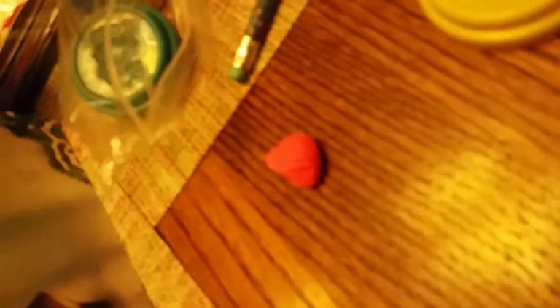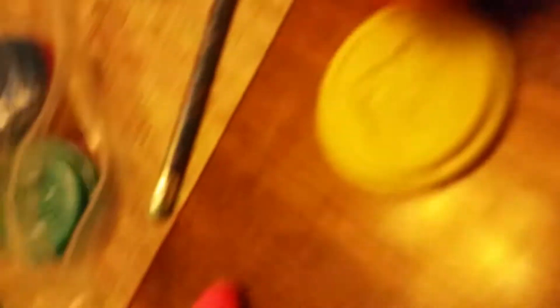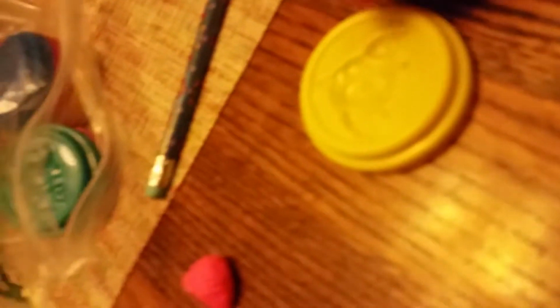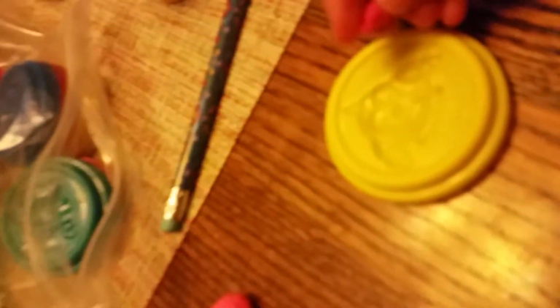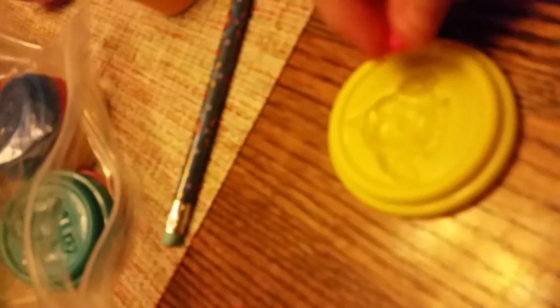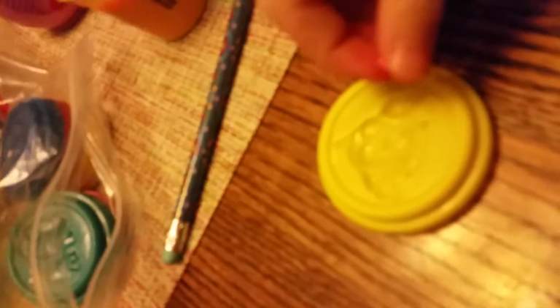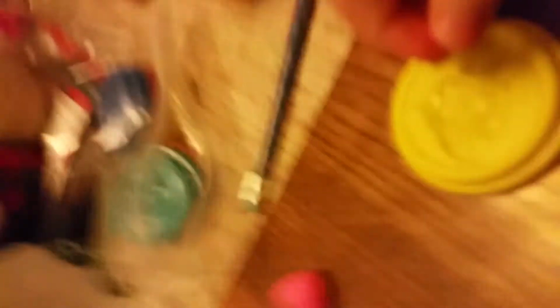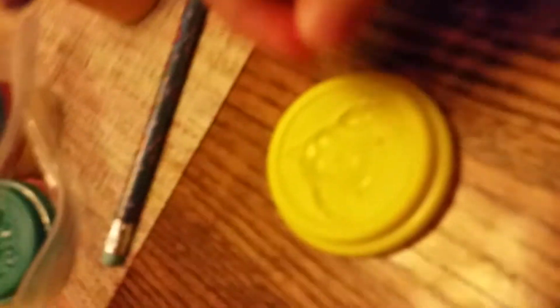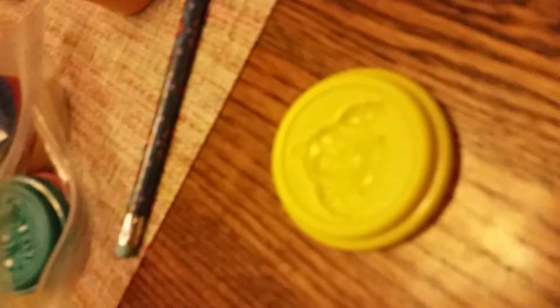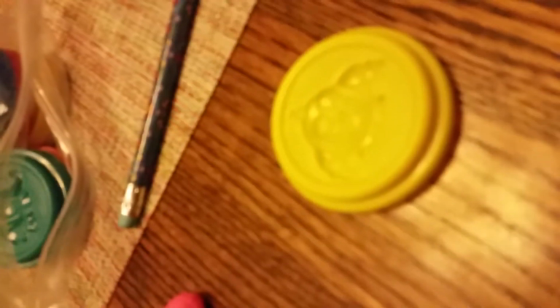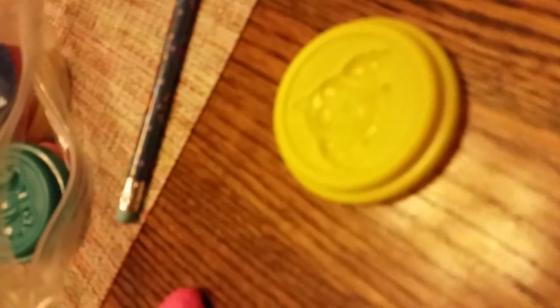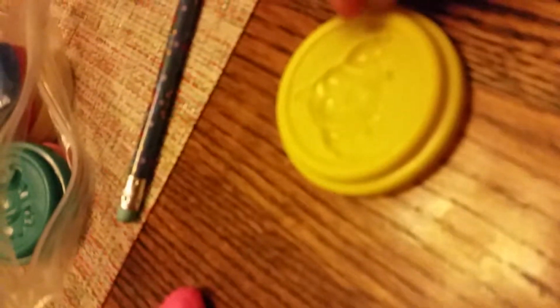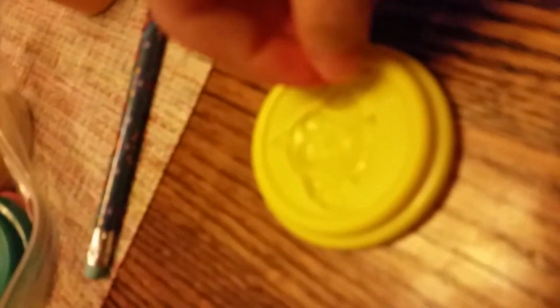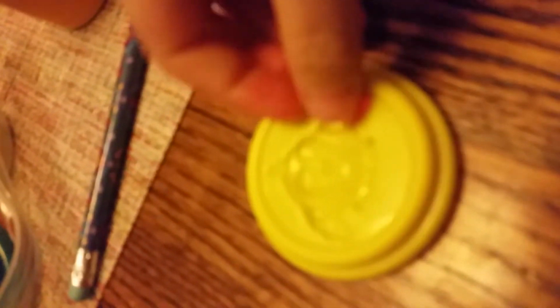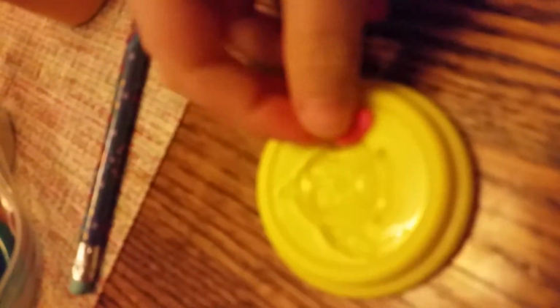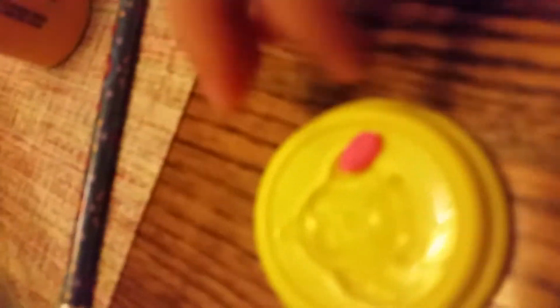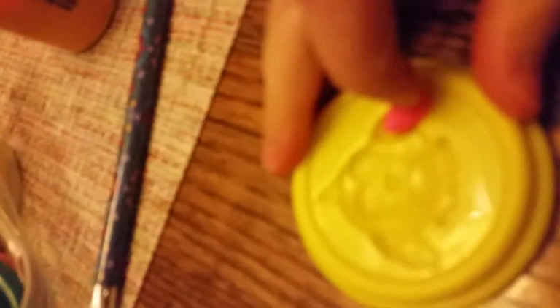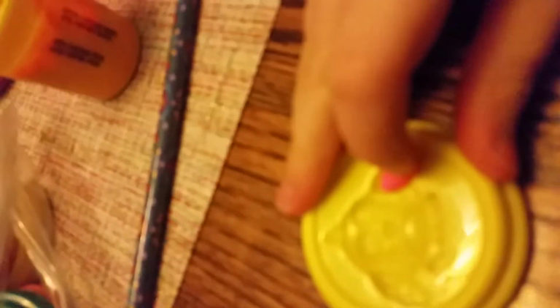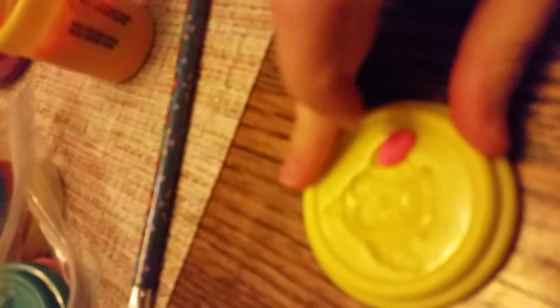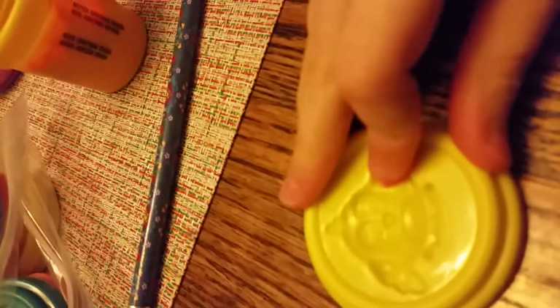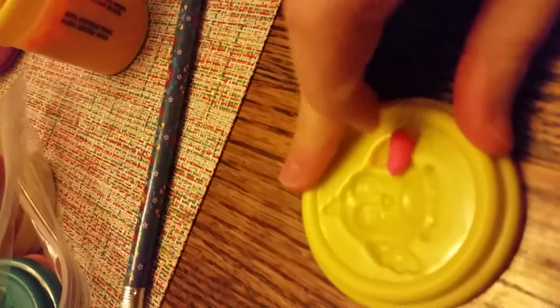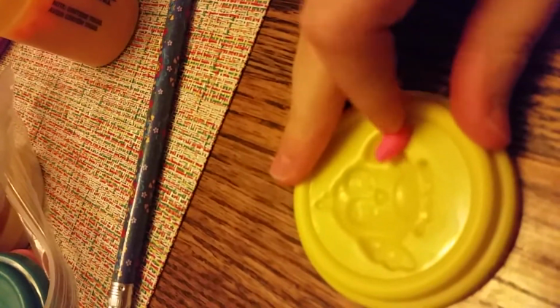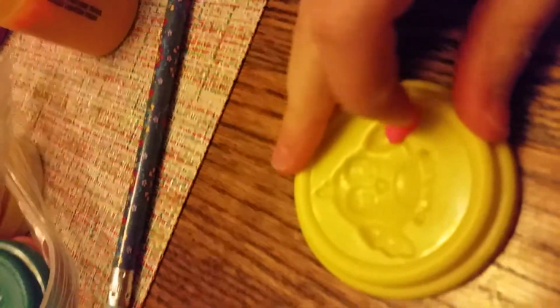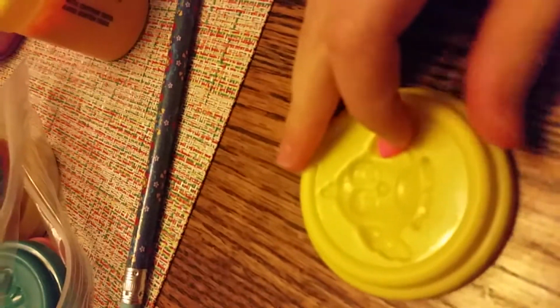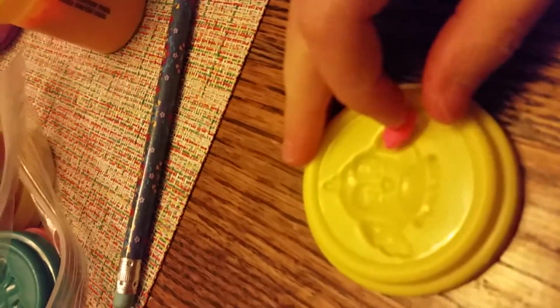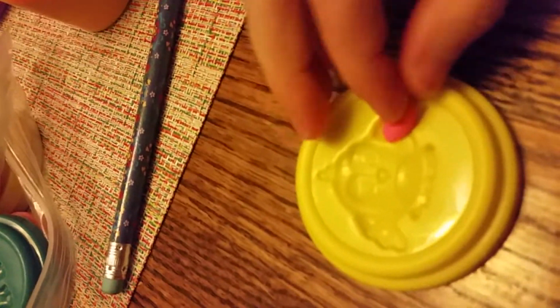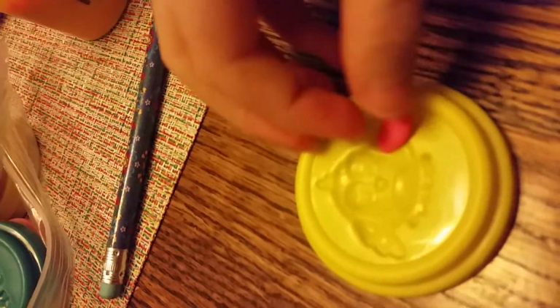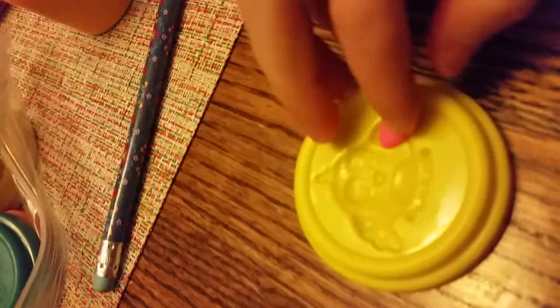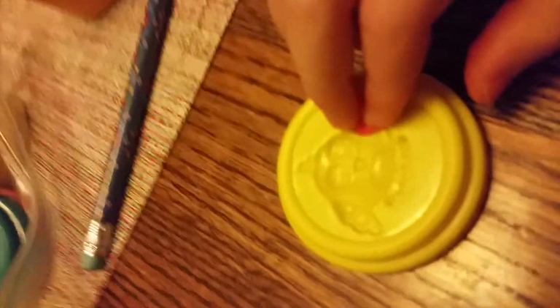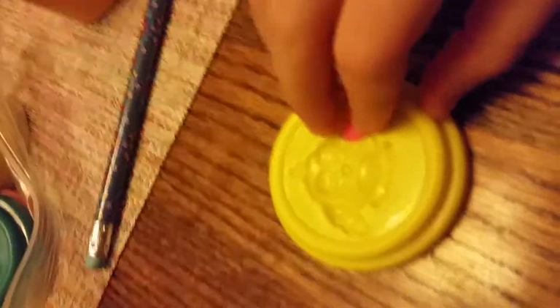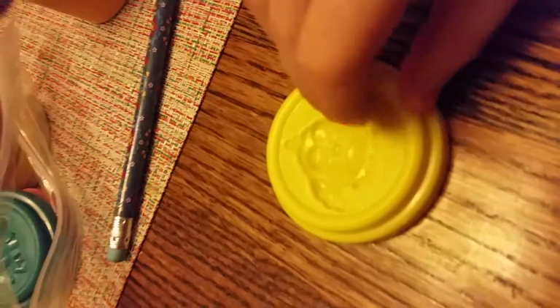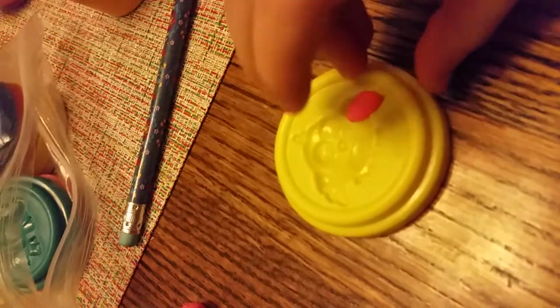Get your piece of Play-Doh and break it up in little spots. You can just do this, and put a pink piece on the wing. Really, you can make it any color and any shape, but I chose an owl and pink color.